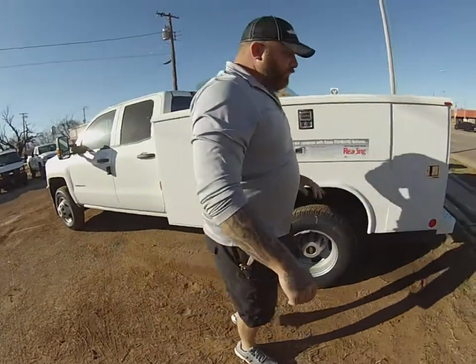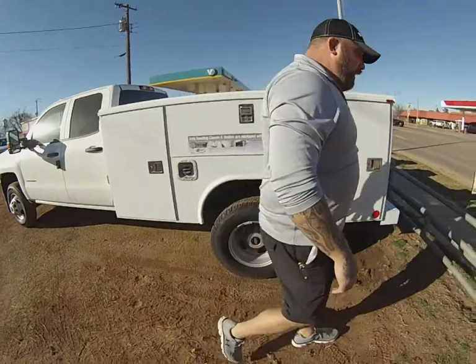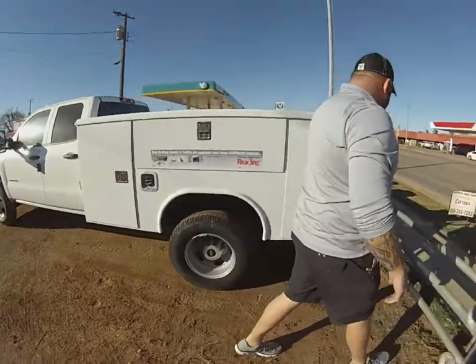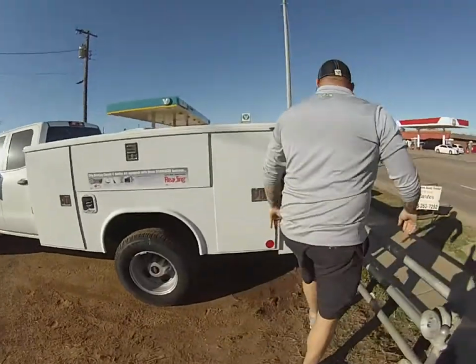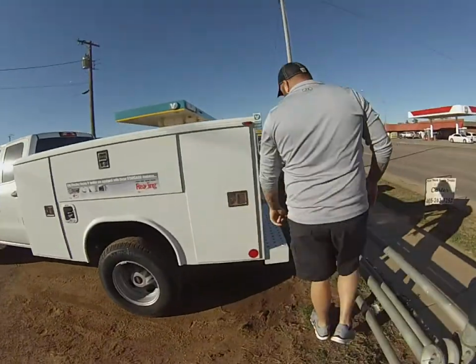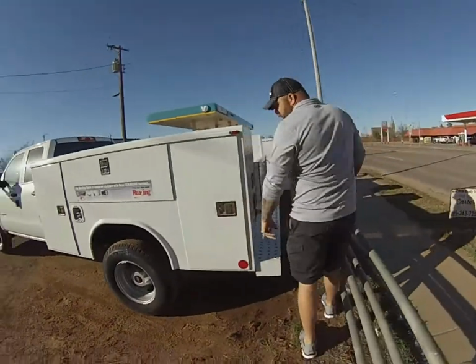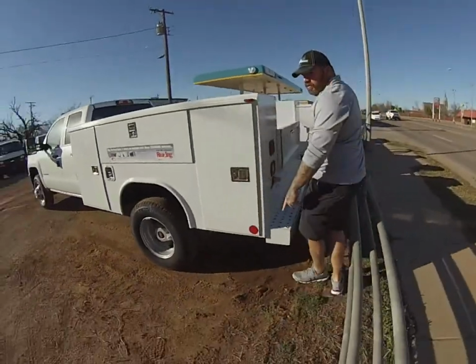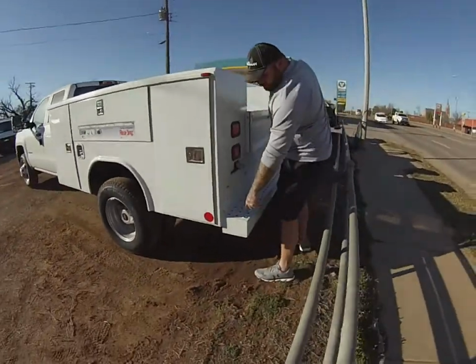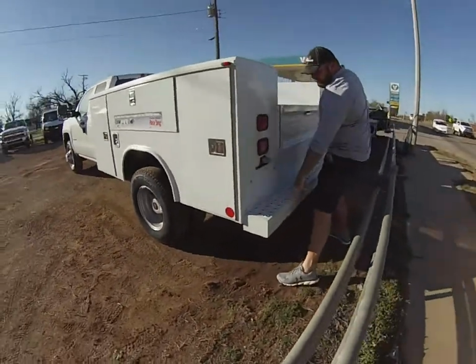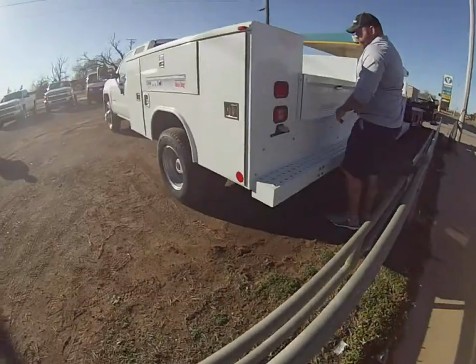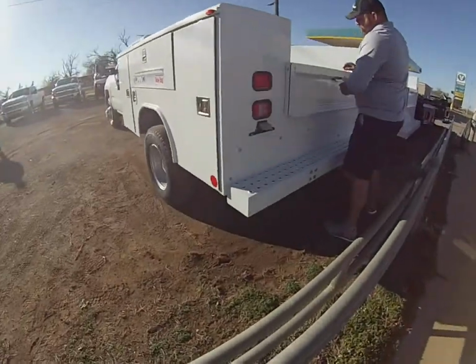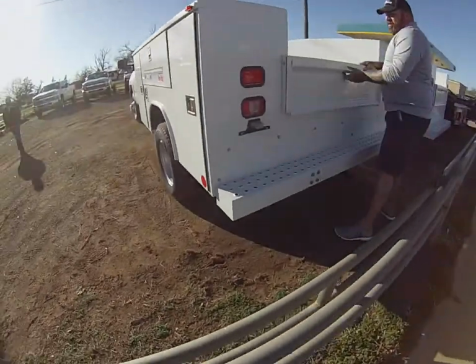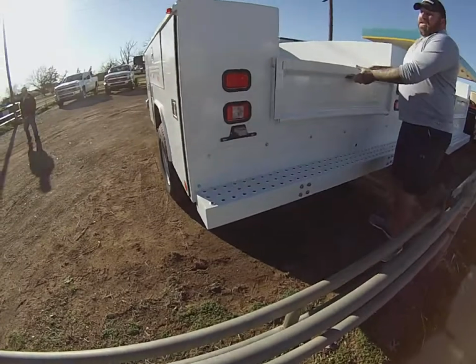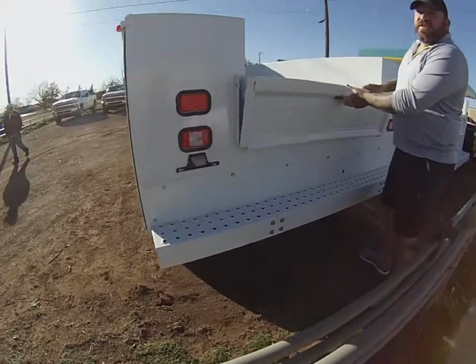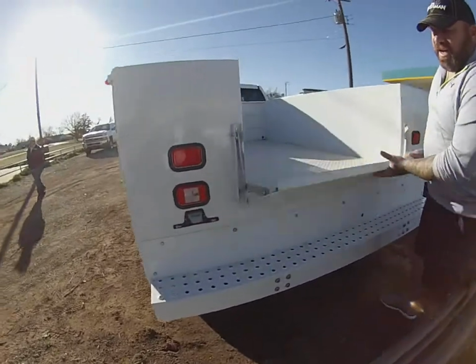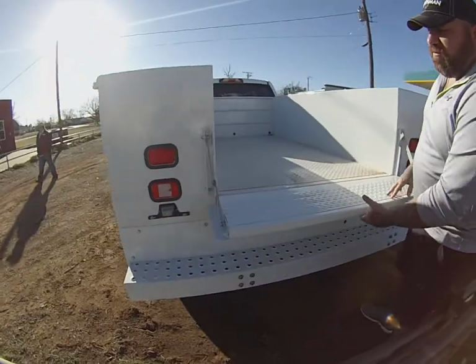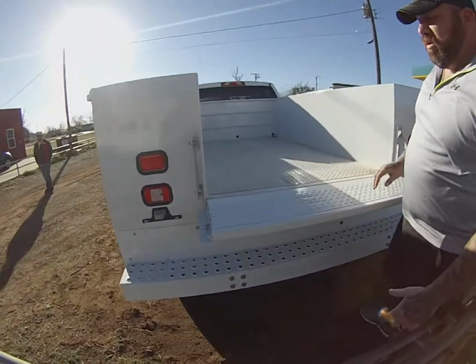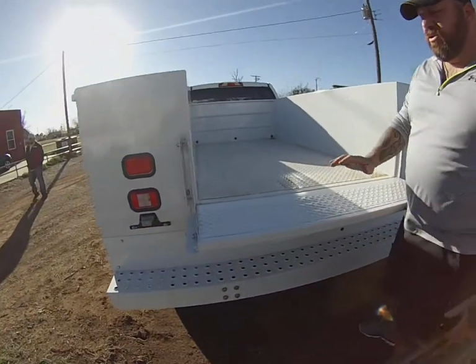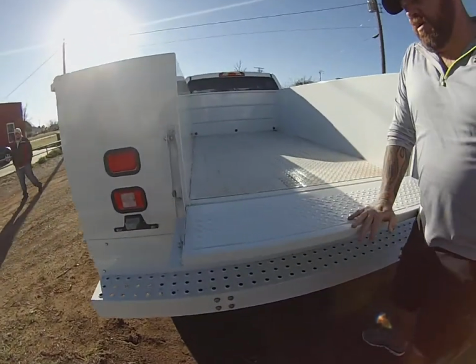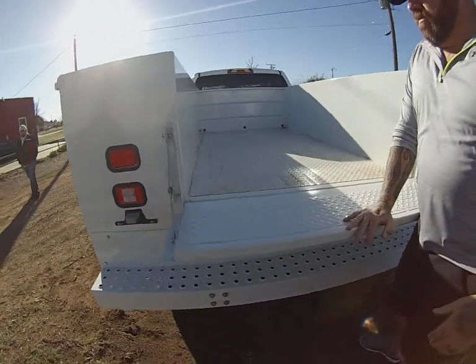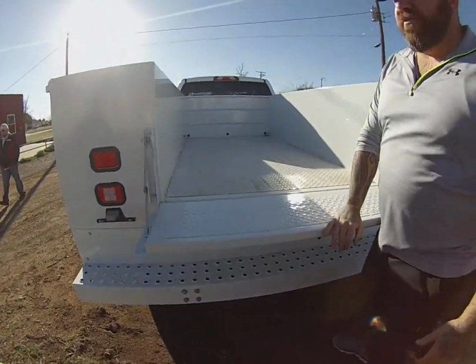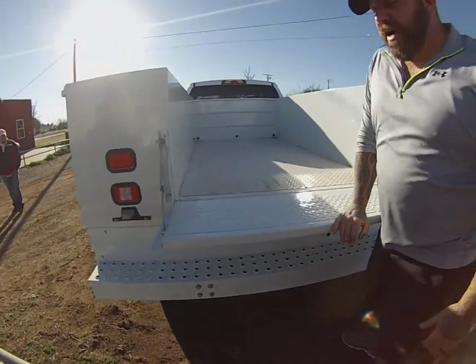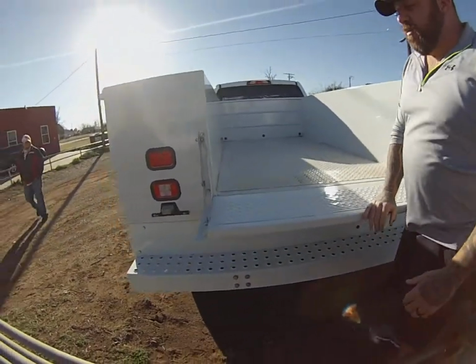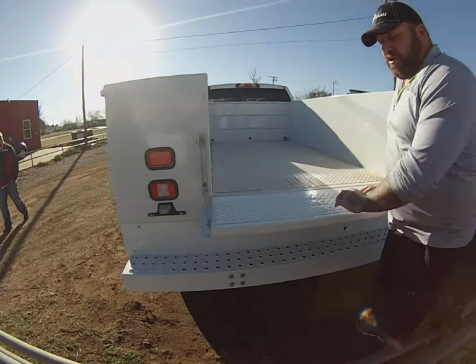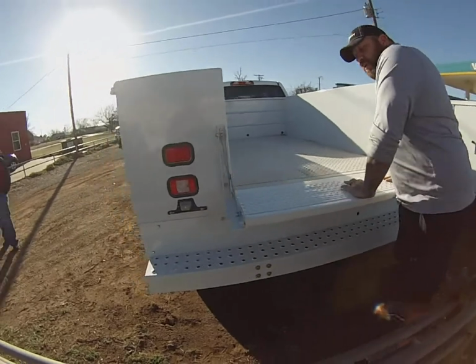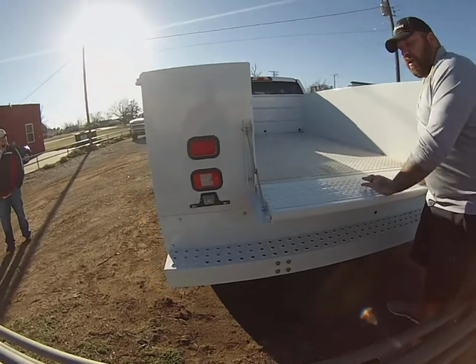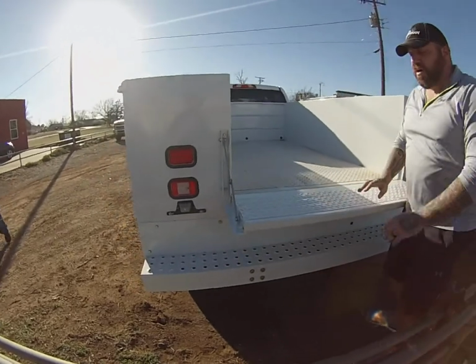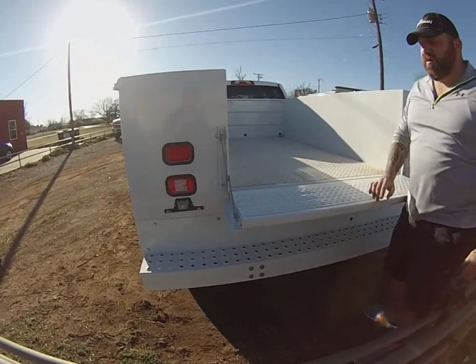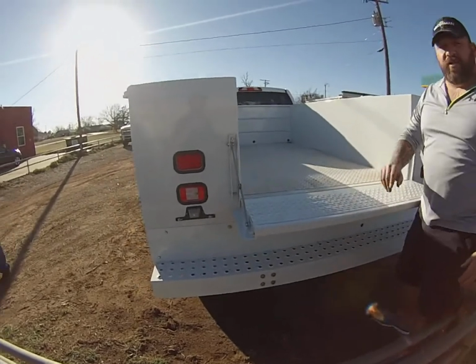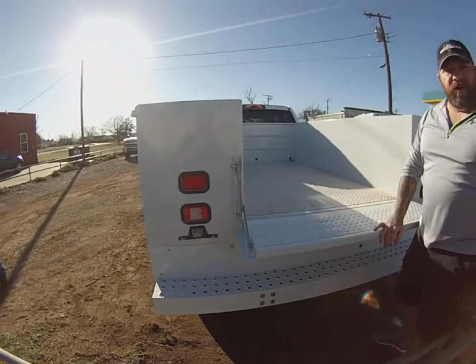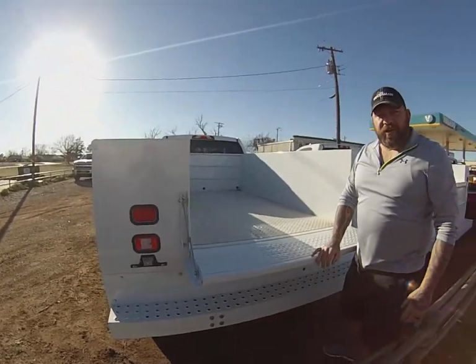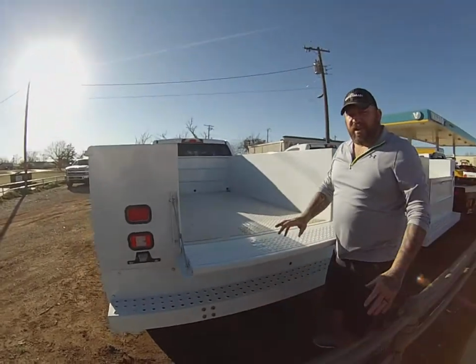On the back here, you've got a heavy-duty pooch bumper, heavy-duty tailgate flip board. It'll support 5,000 pounds, no problem. You can jump up on this, work off of it where the other companies you cannot.